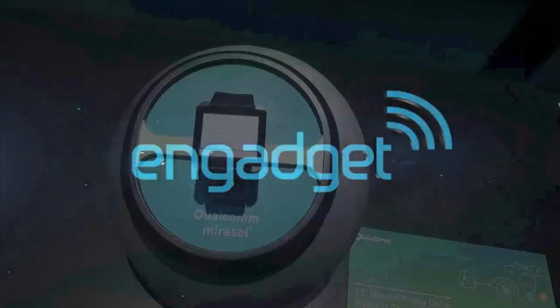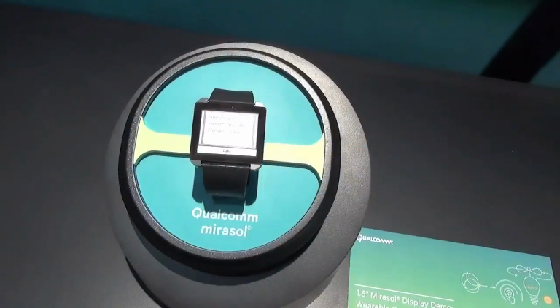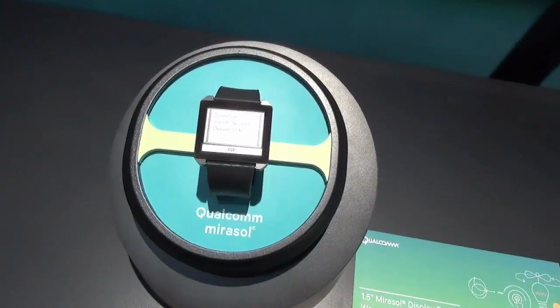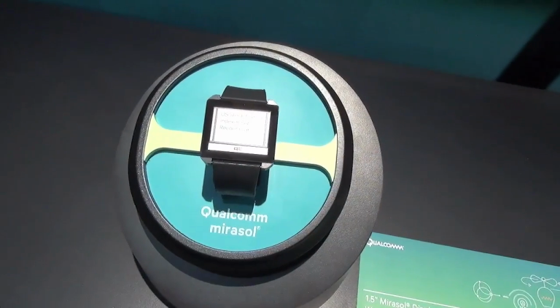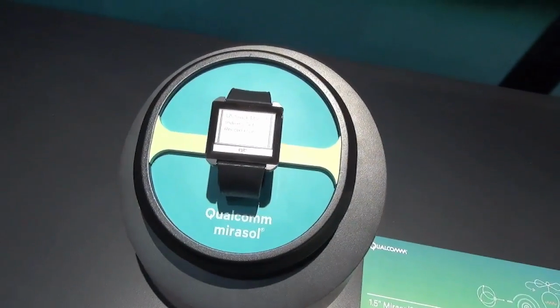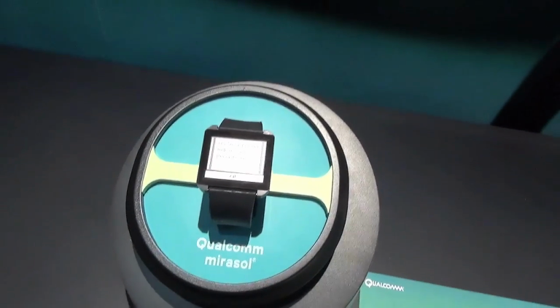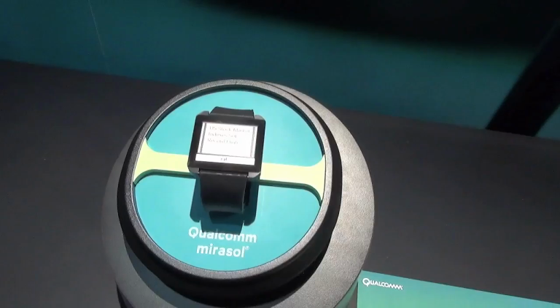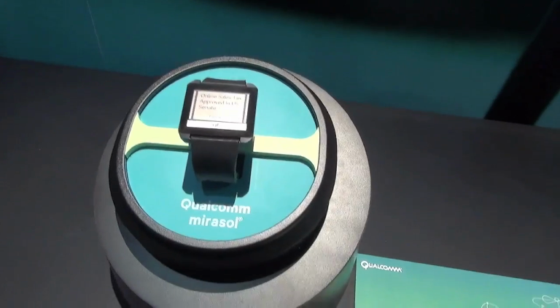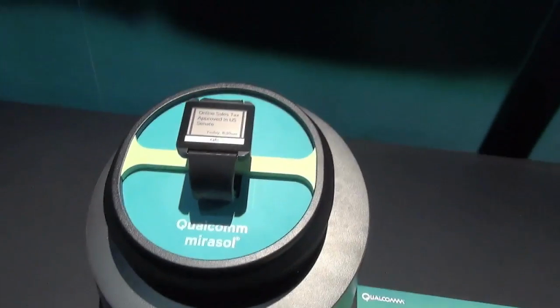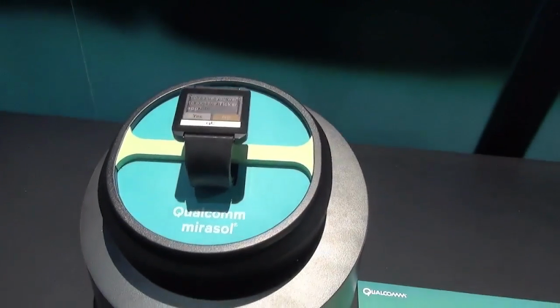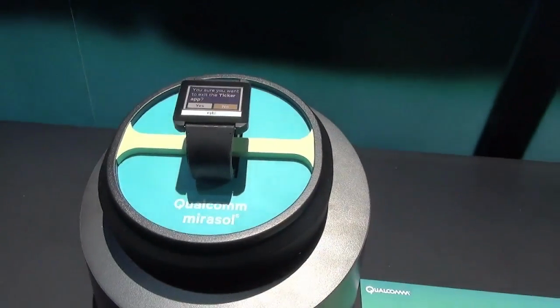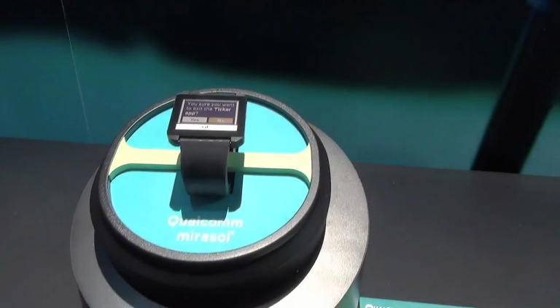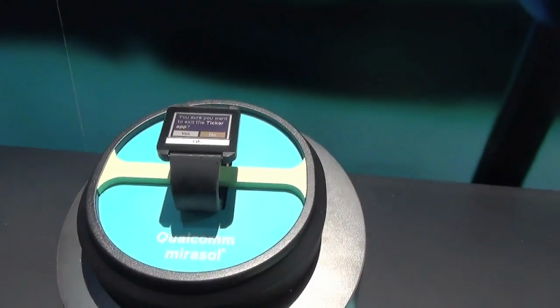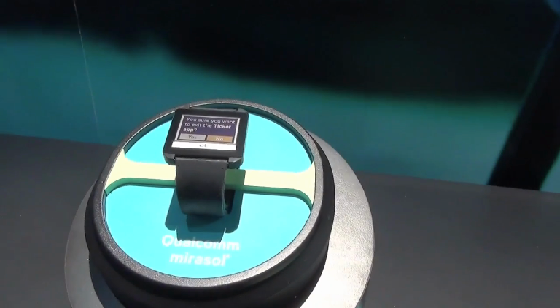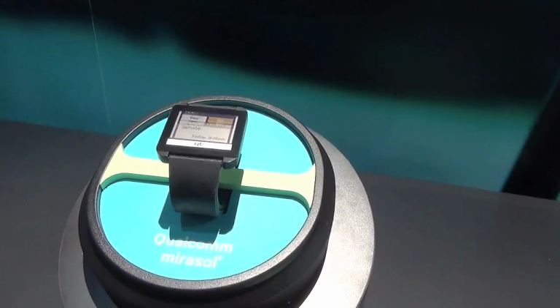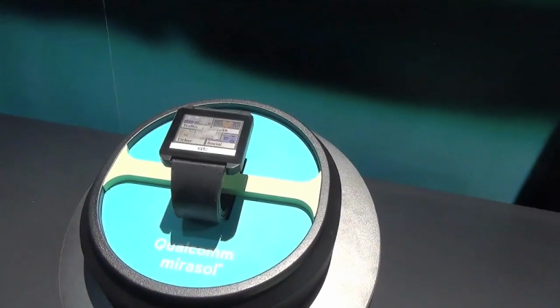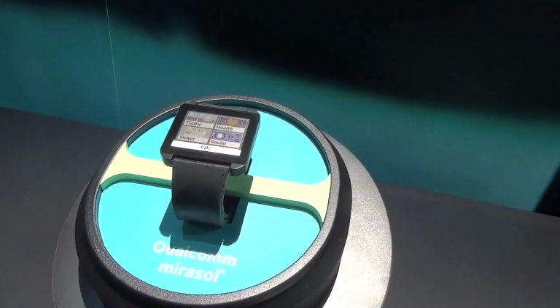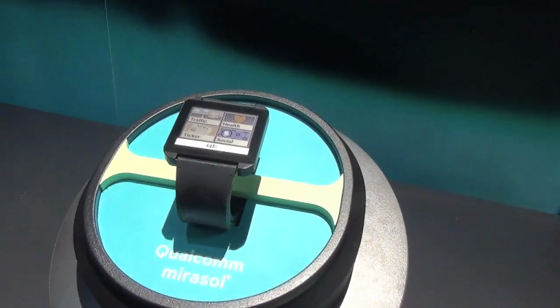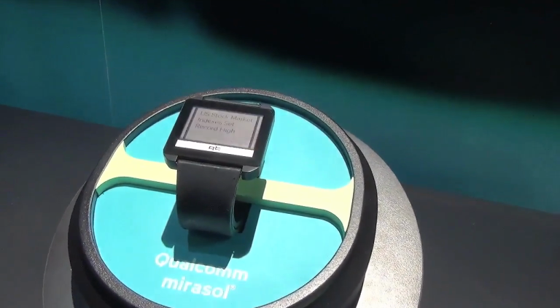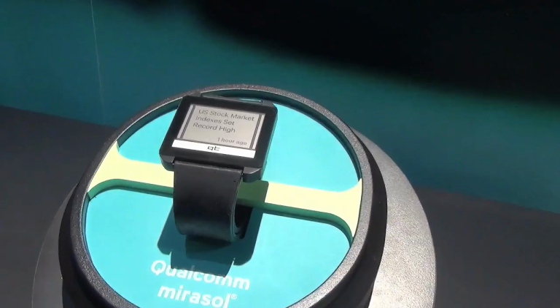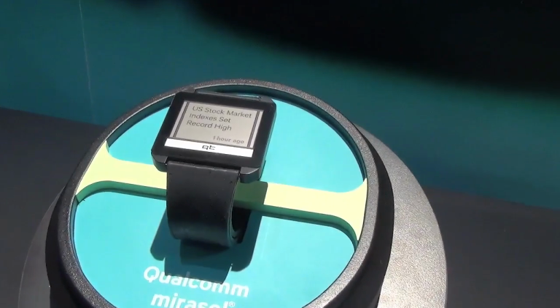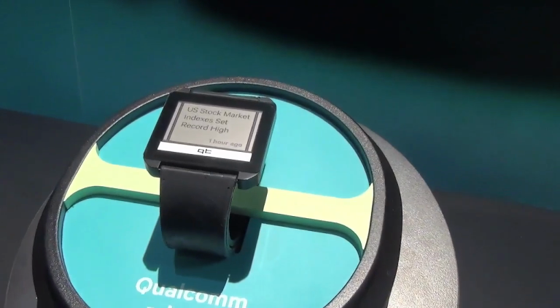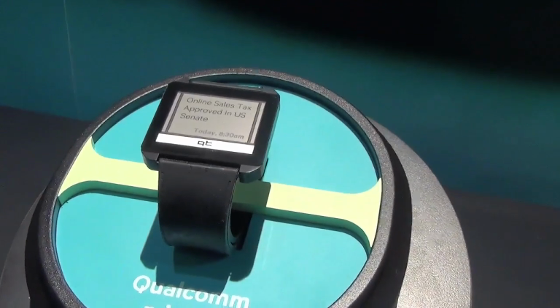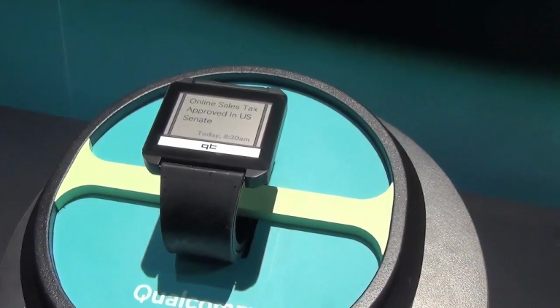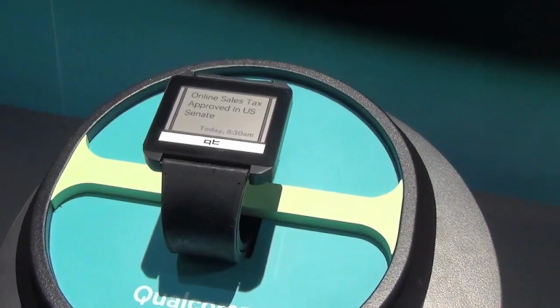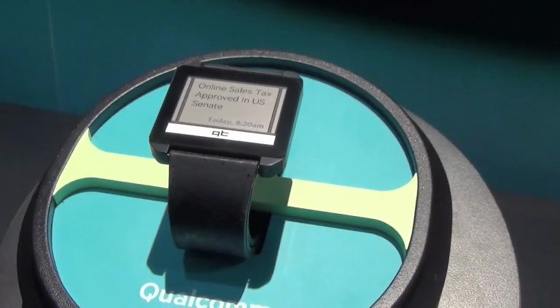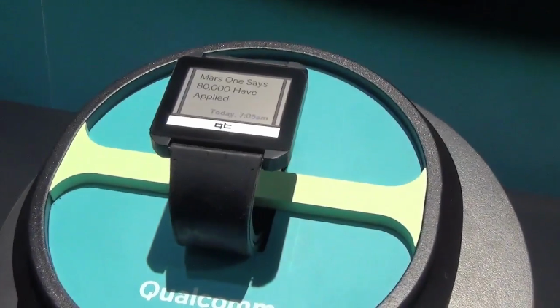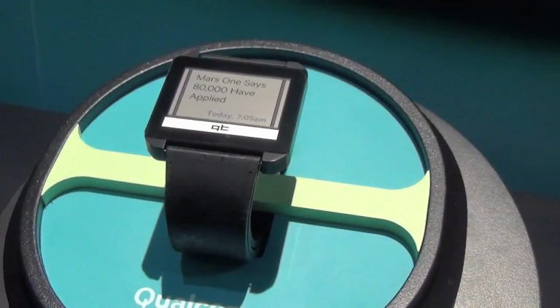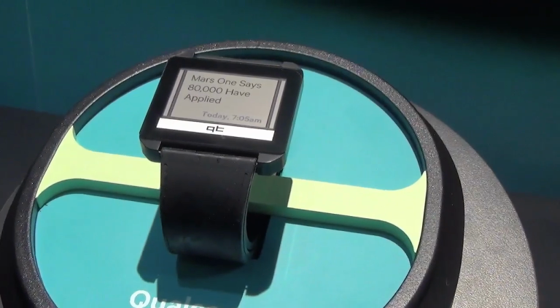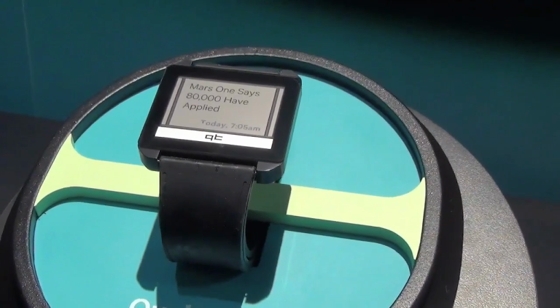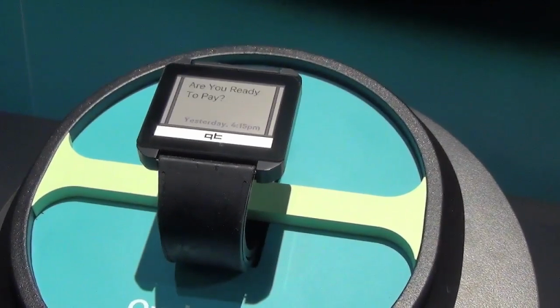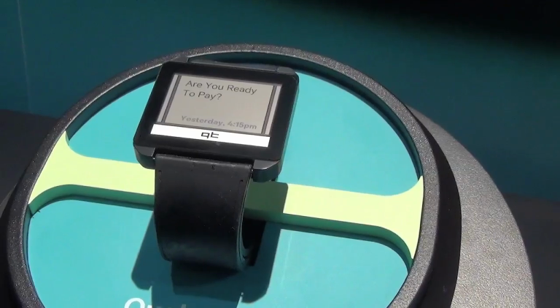Hey there, it's Zach from Engadget. We're here at Qualcomm's booth at SID in Vancouver, British Columbia, taking a look at some mock-up products. This is not even a prototype device — it's just a mock-up to show the potential of this 1.5-inch Mirasol display.